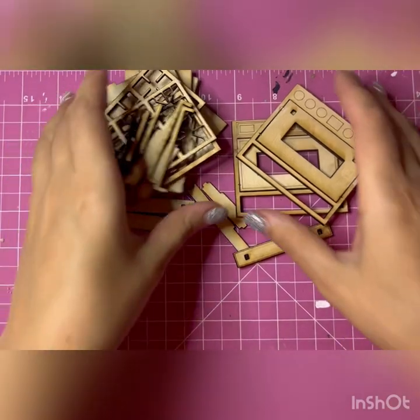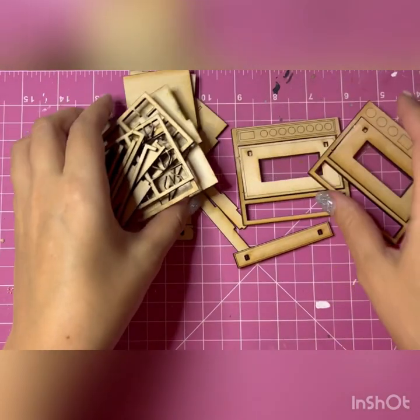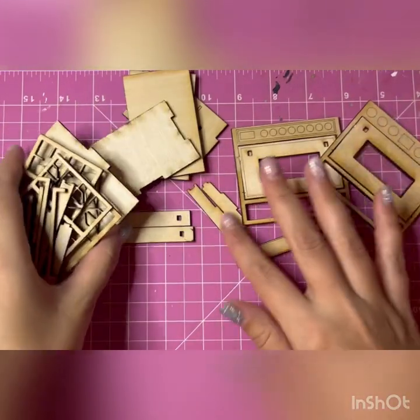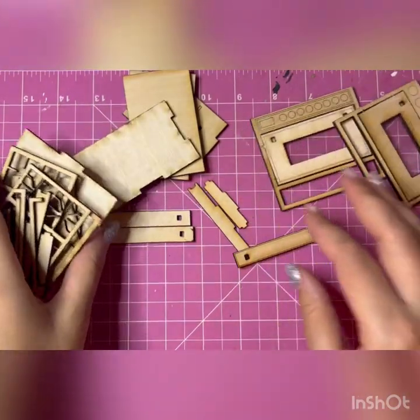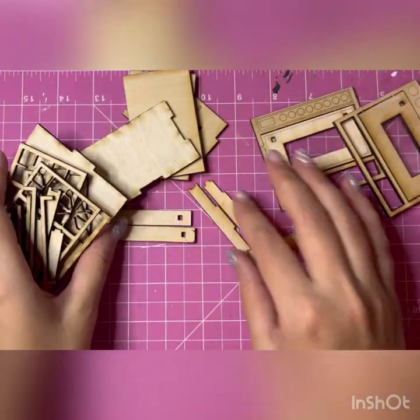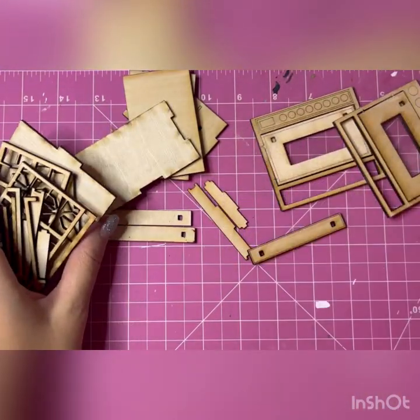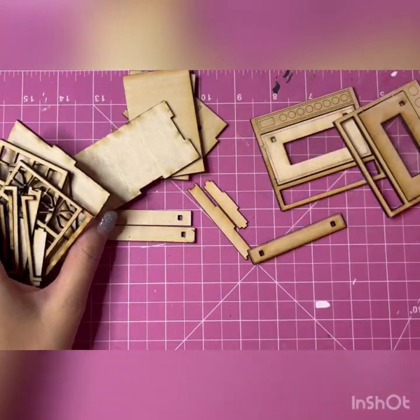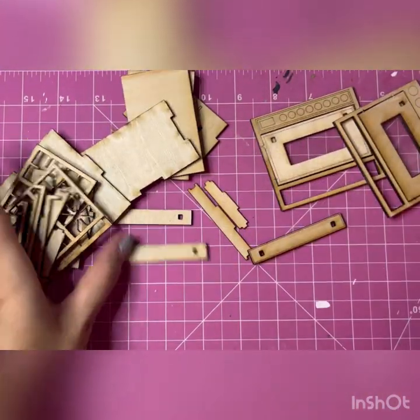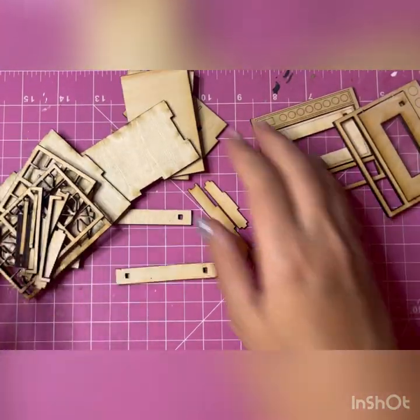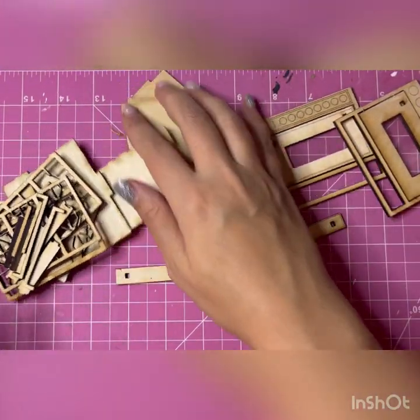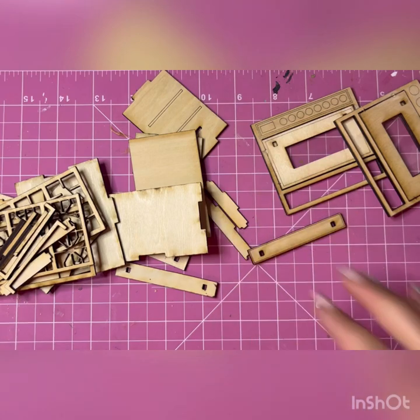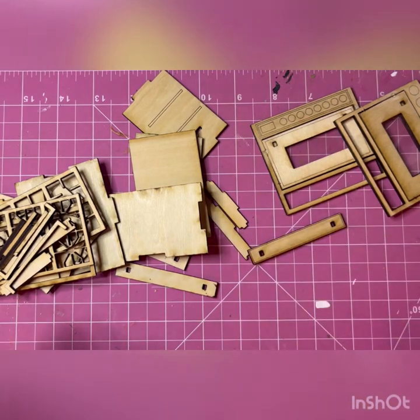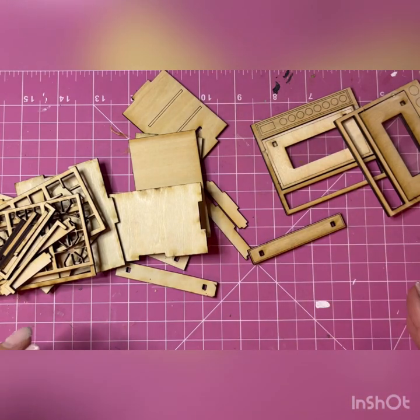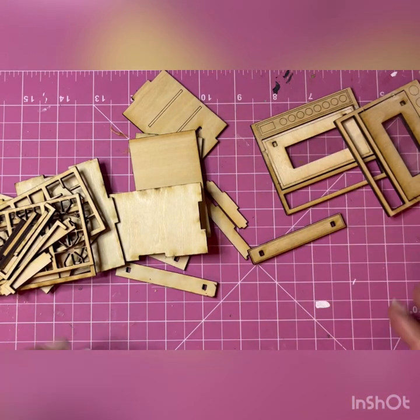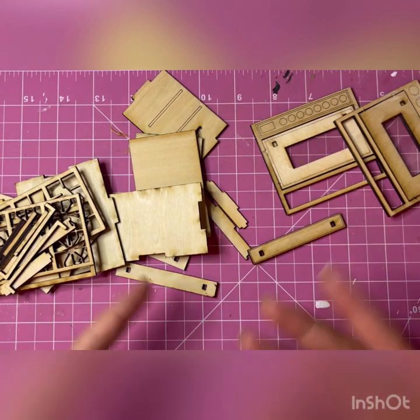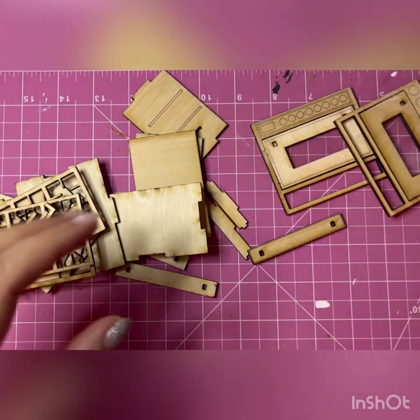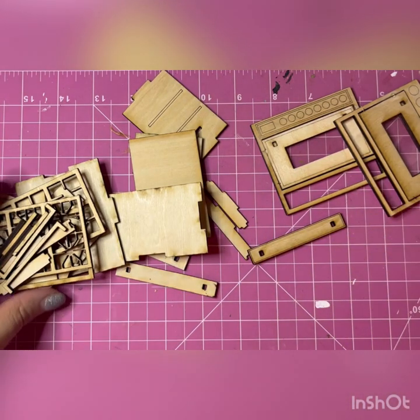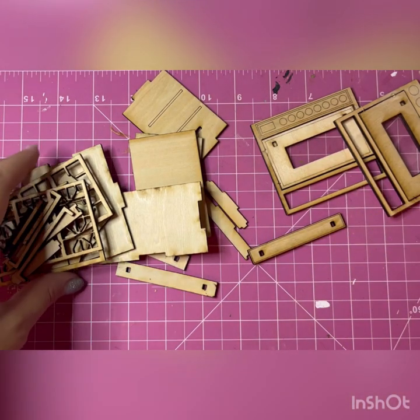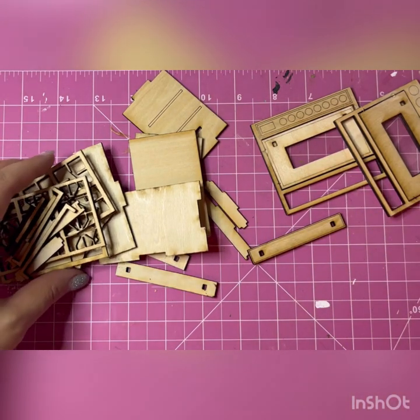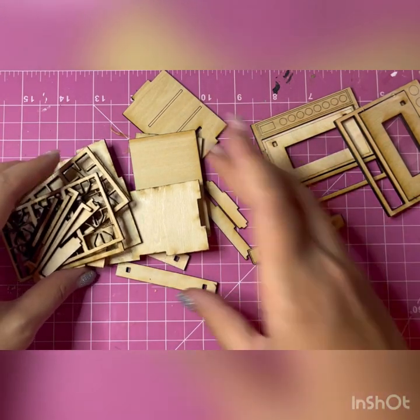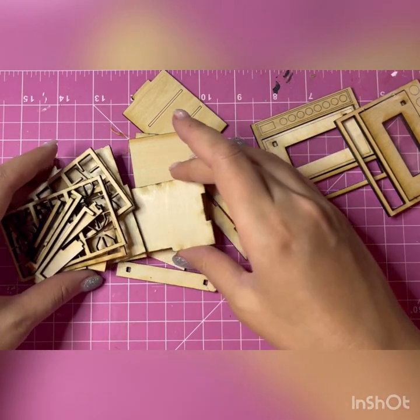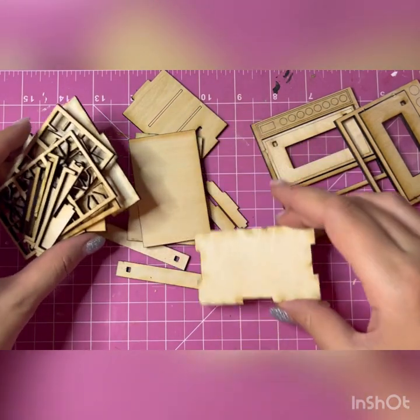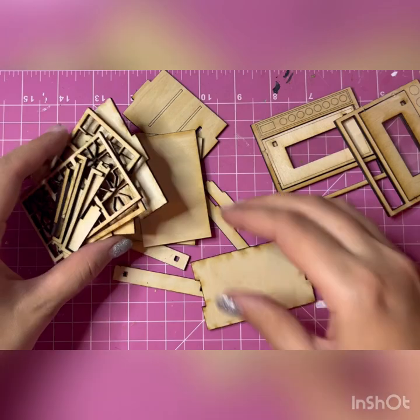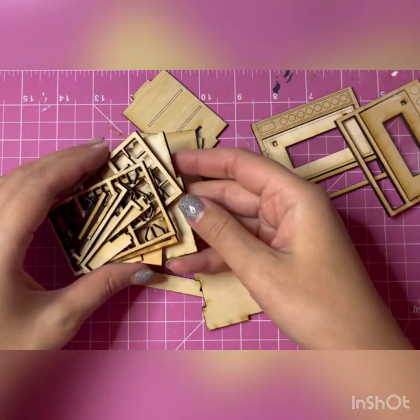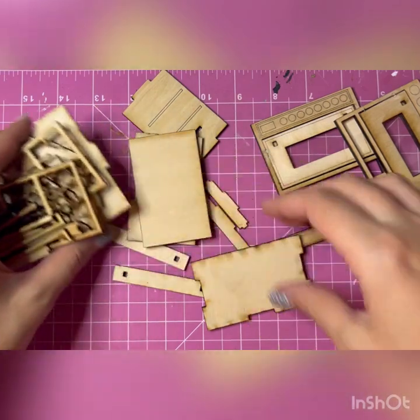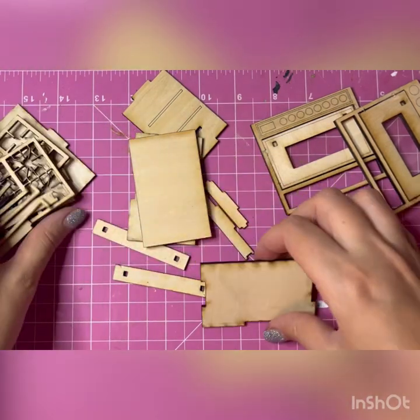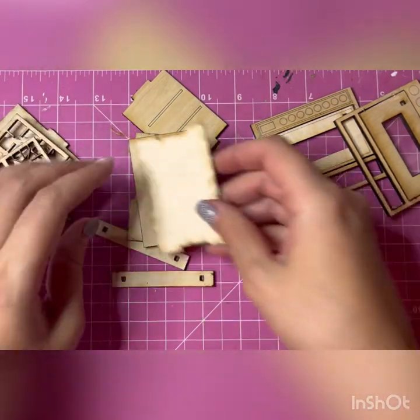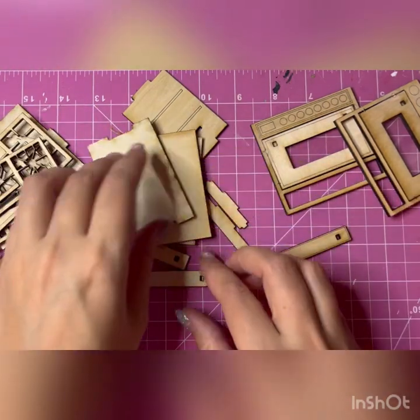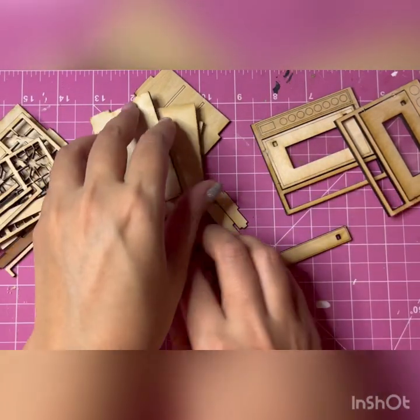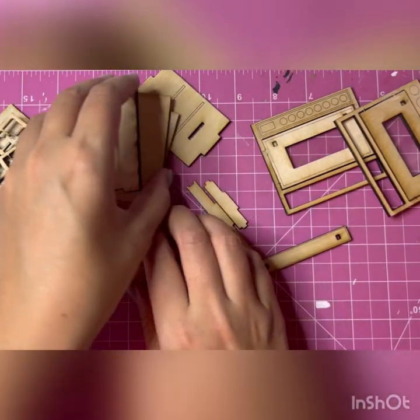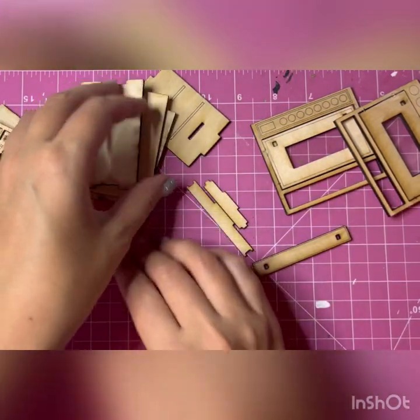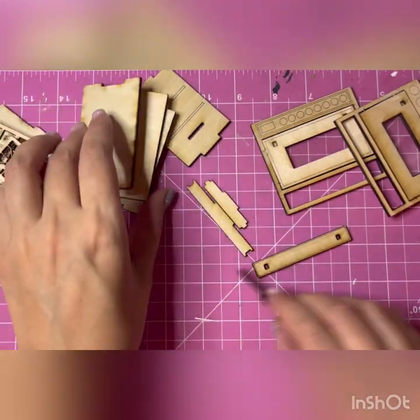Okay guys, so today I want to record the tutorial of the stove with a bottom drawer. It's not going to have the batteries, but I figured maybe a stove with a bottom drawer would be helpful and nice to have.